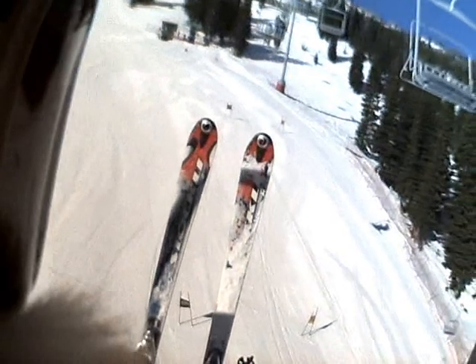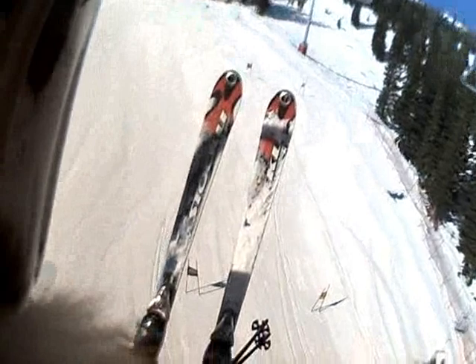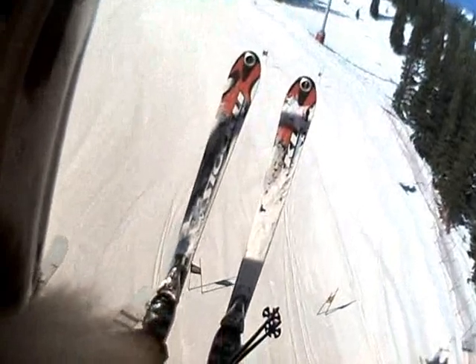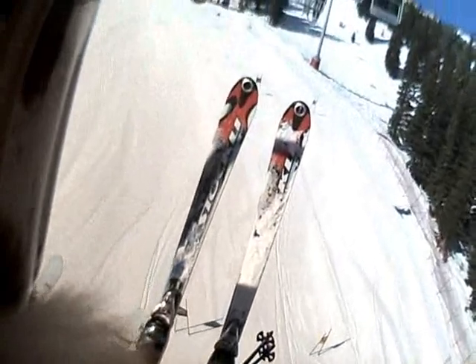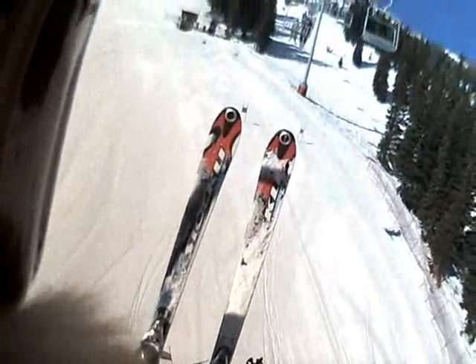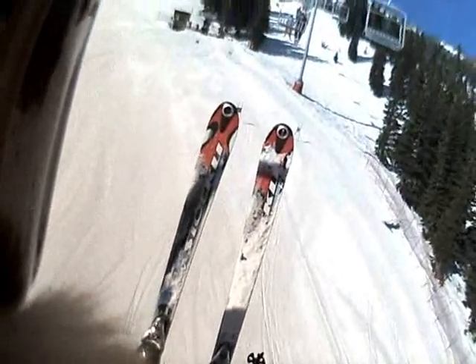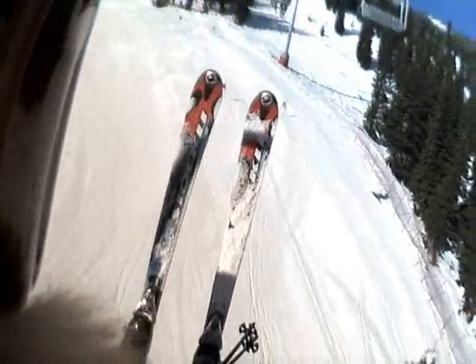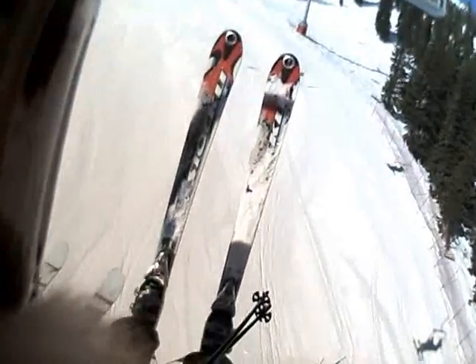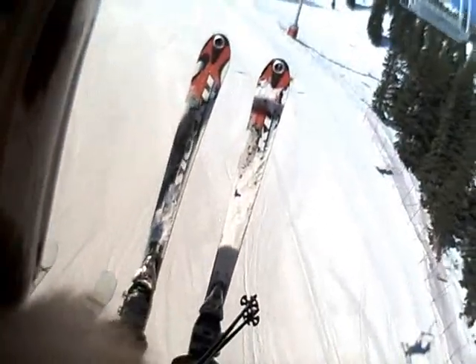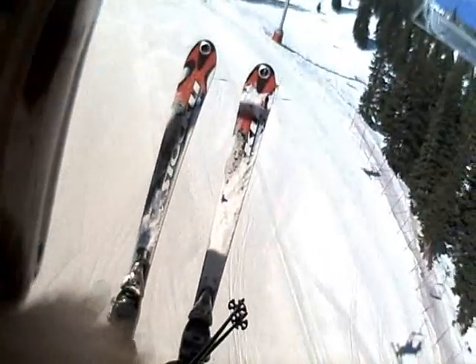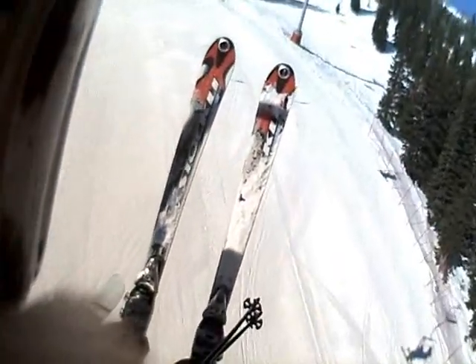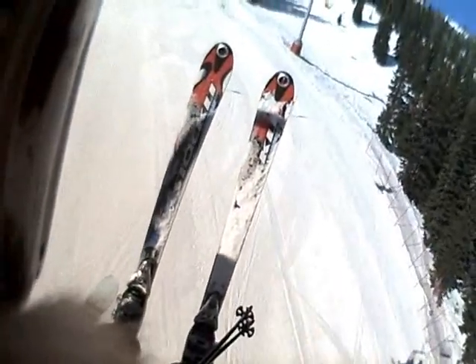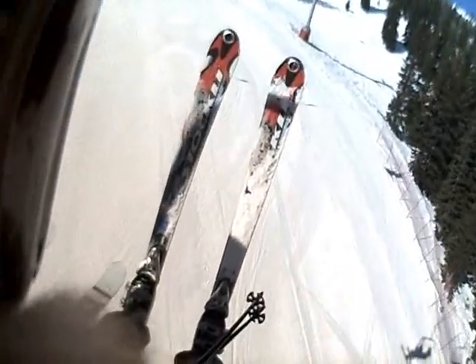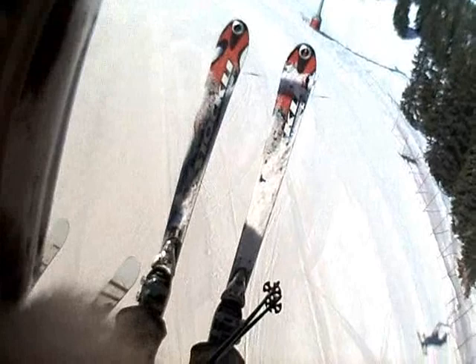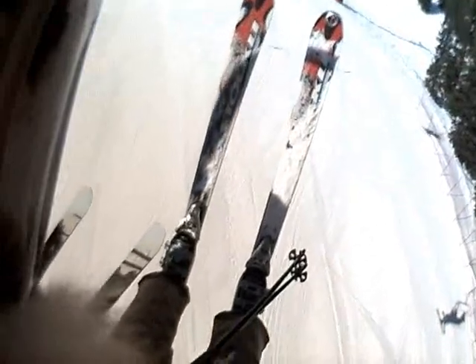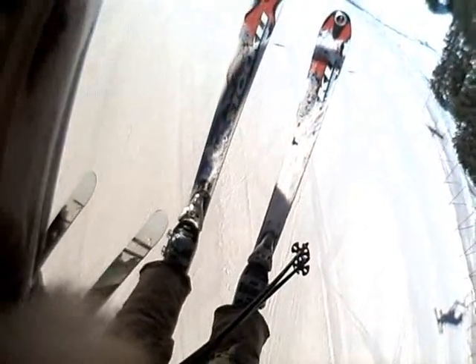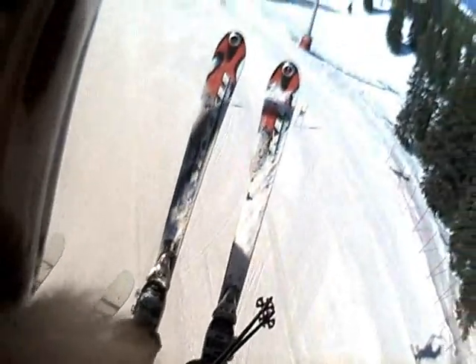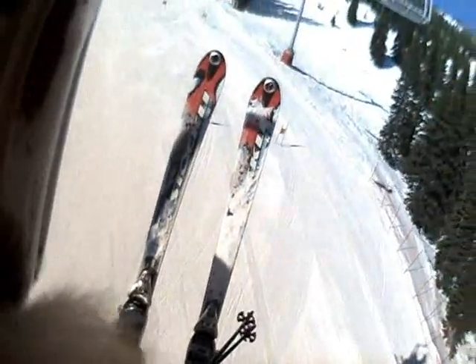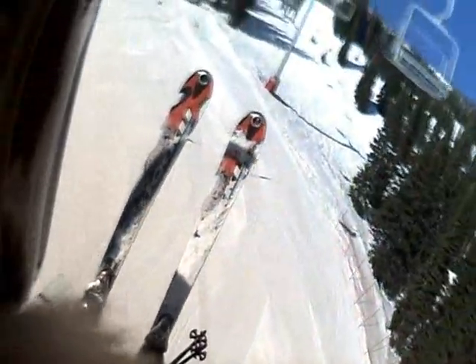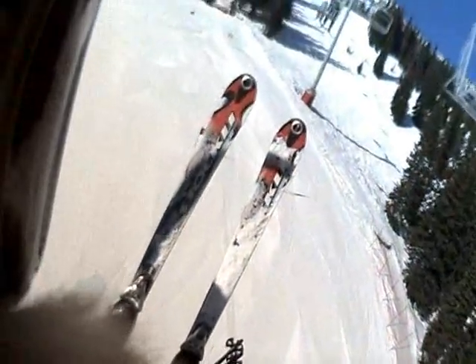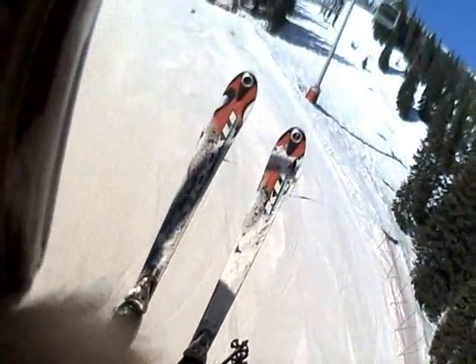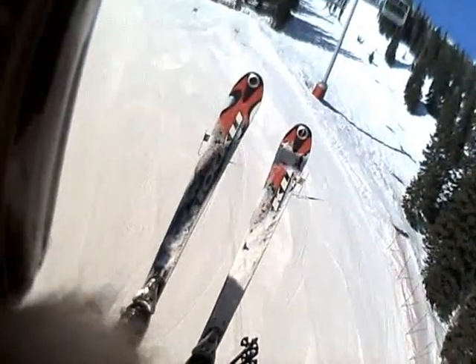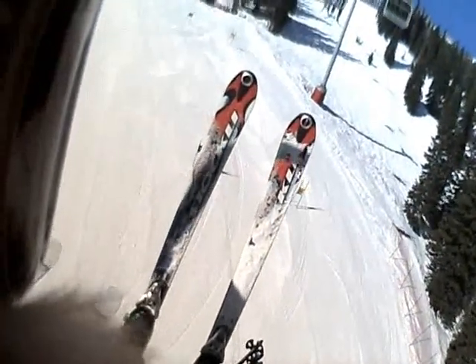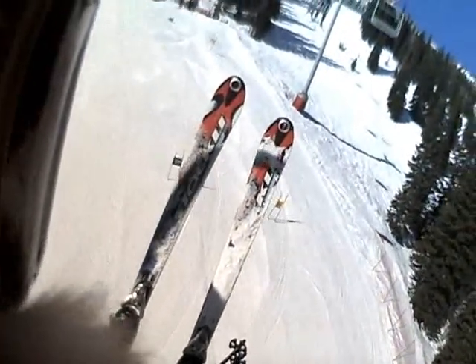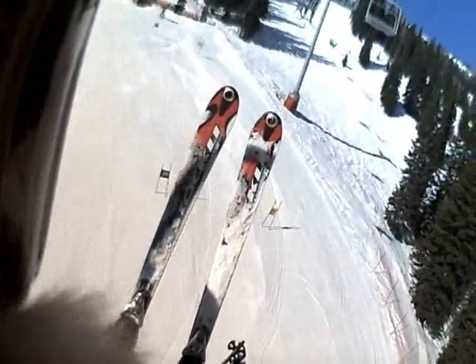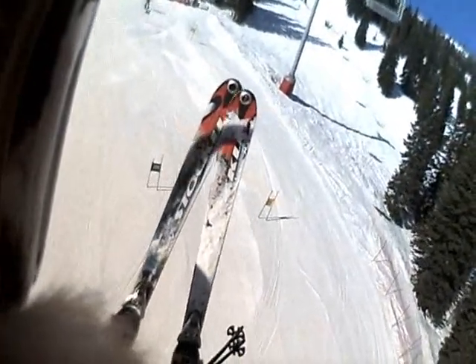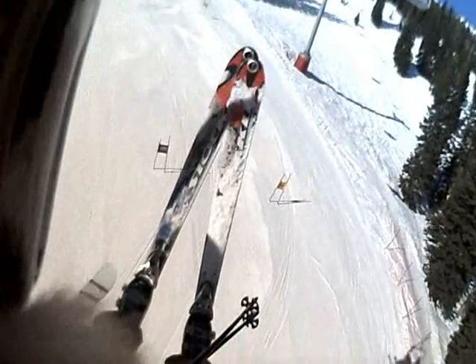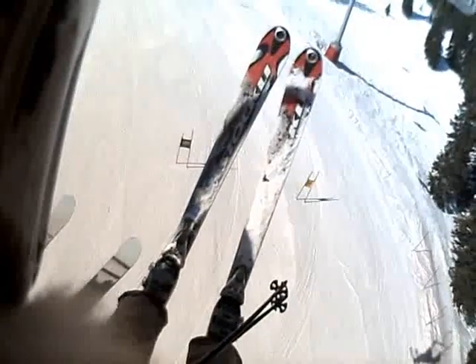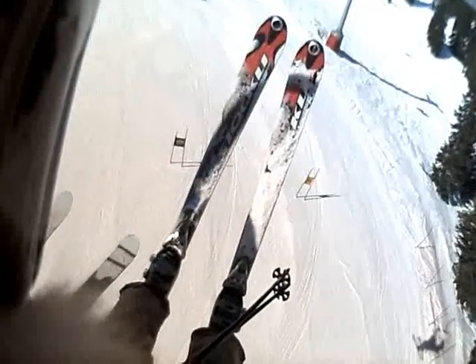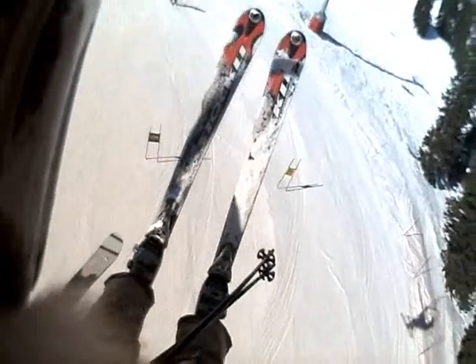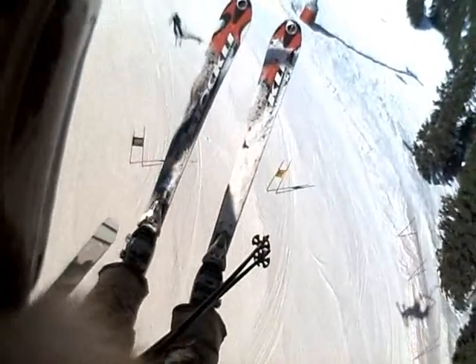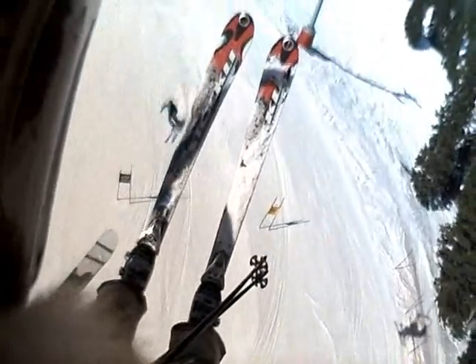Today I am skiing on the Stokely Stormrider XL. They make great long turns and it's an awesome carving ski. Tip and tail are wide enough for flotation in soft powder, so it makes for a great all-mountain ski.